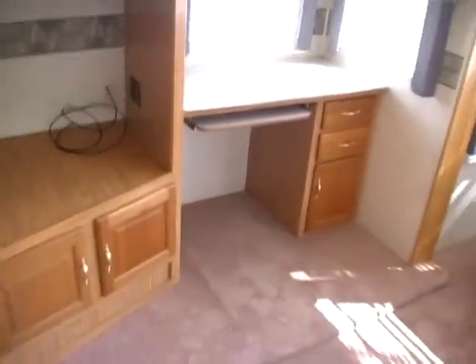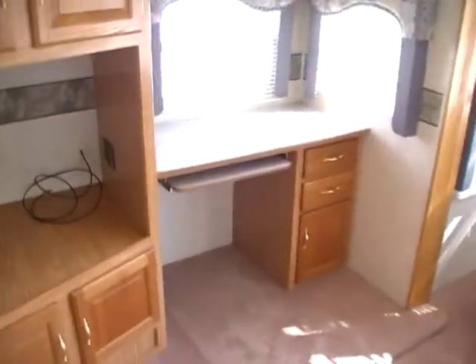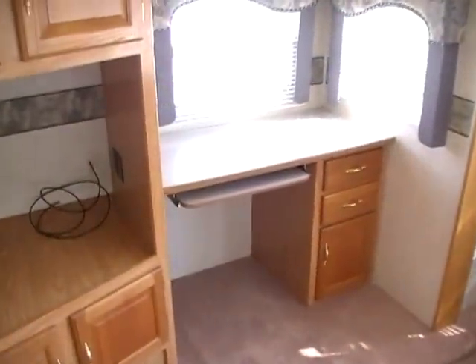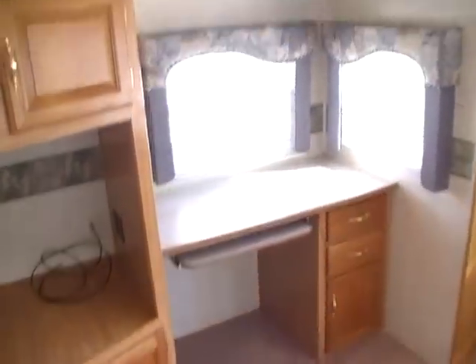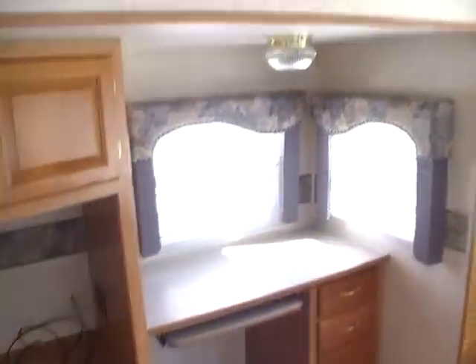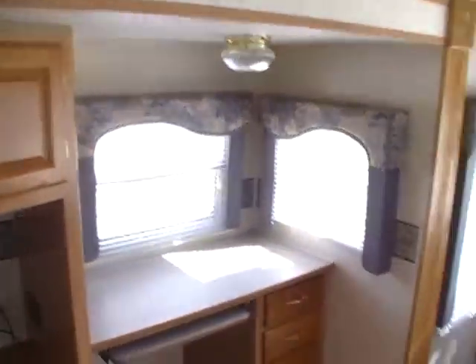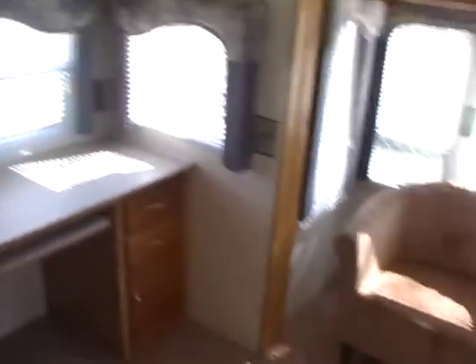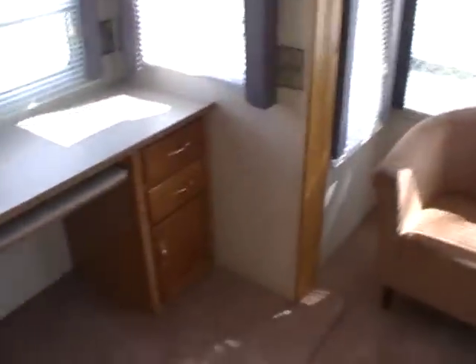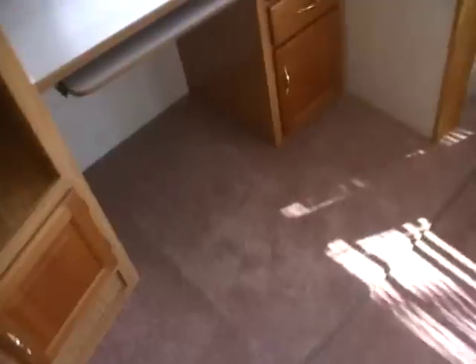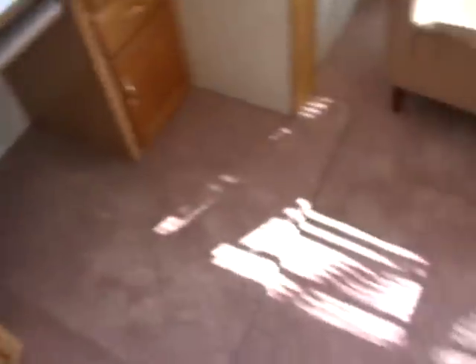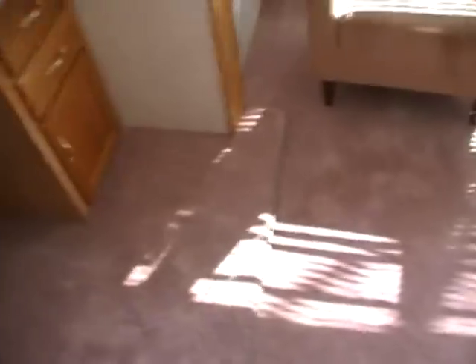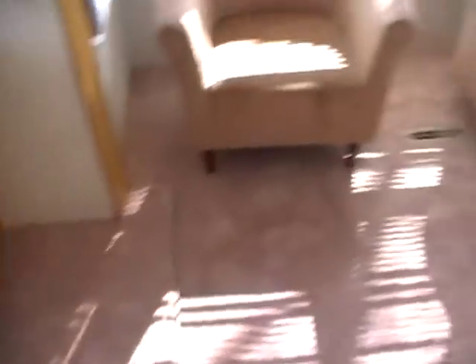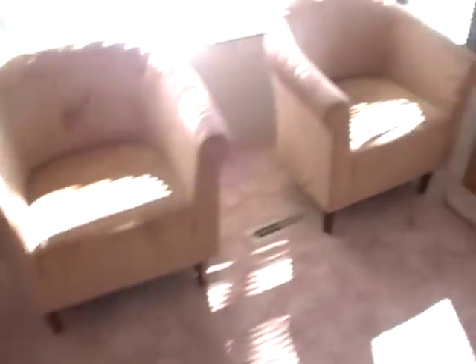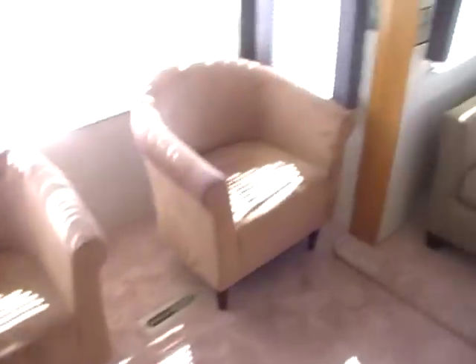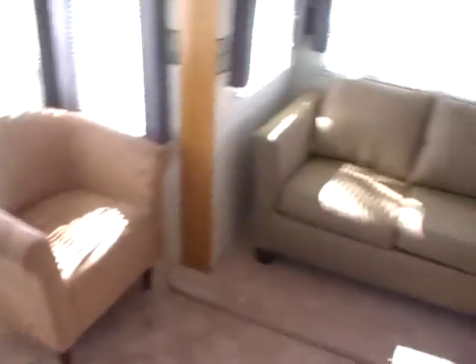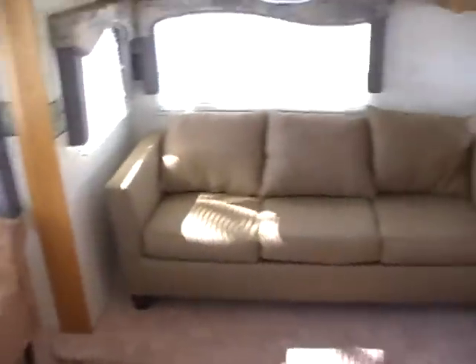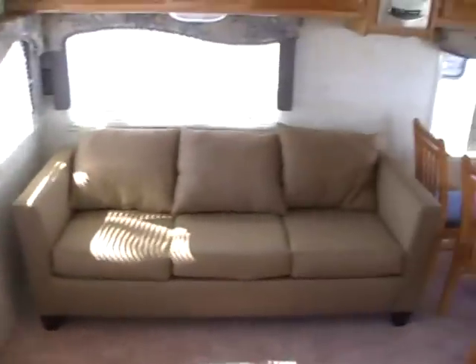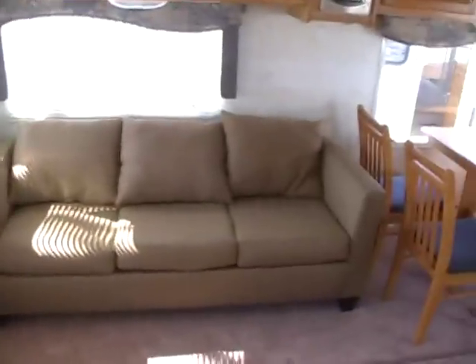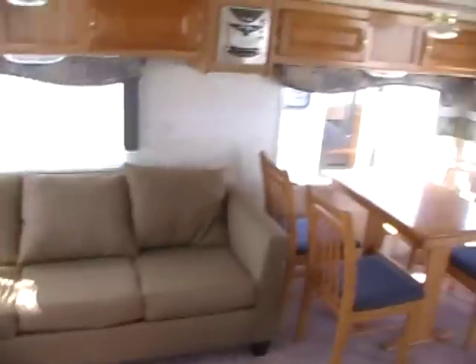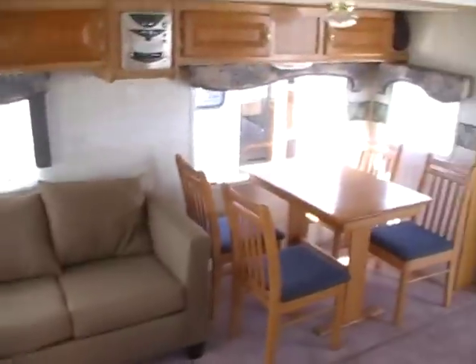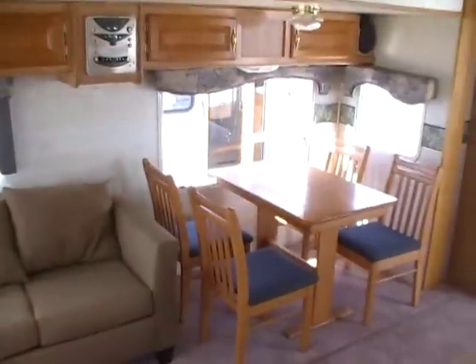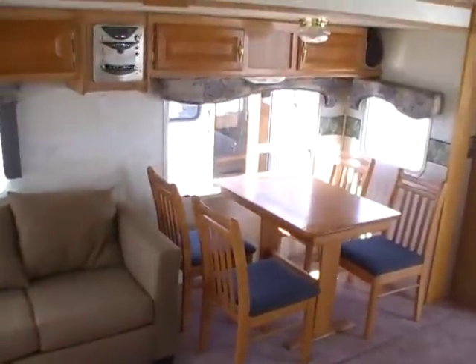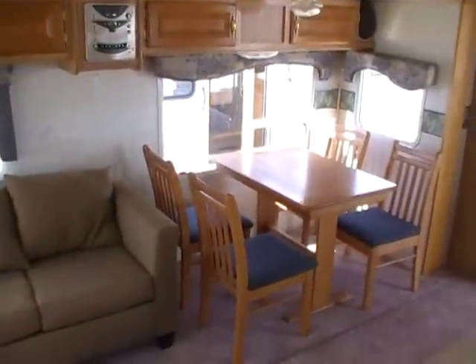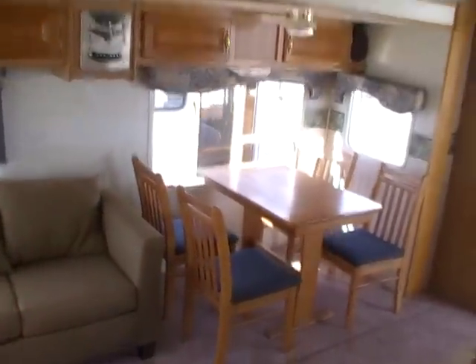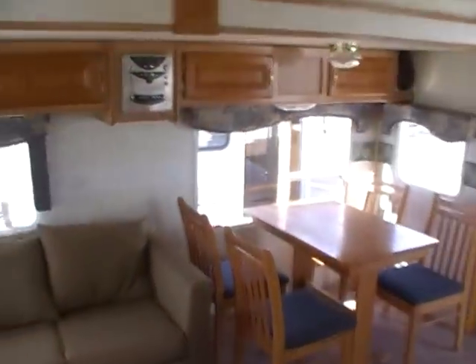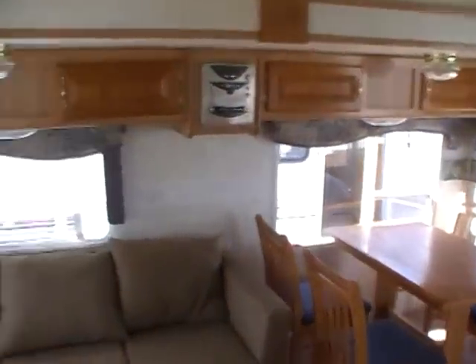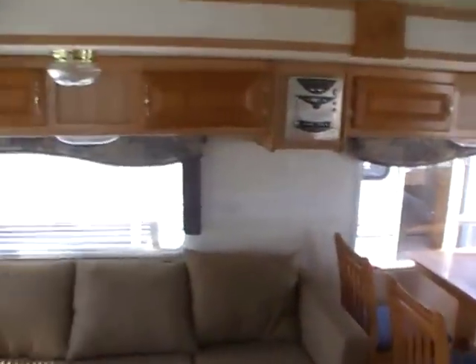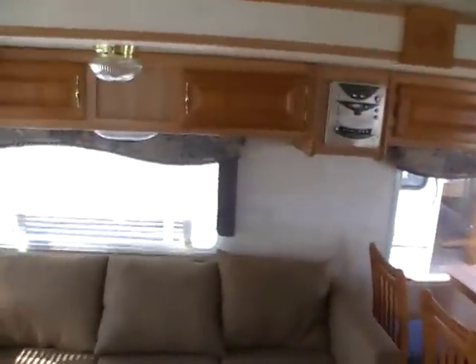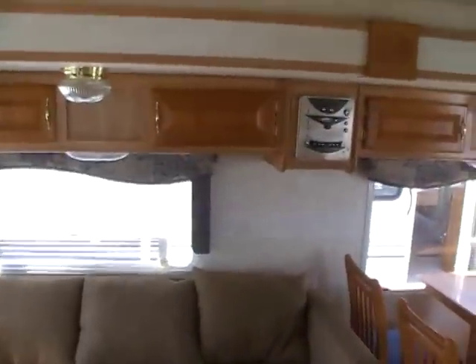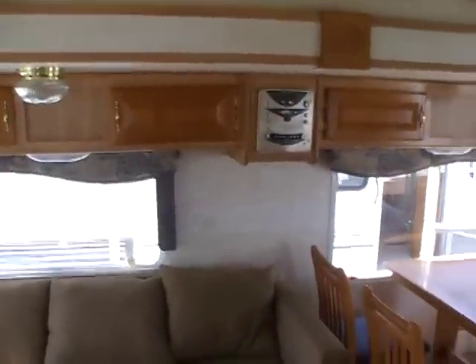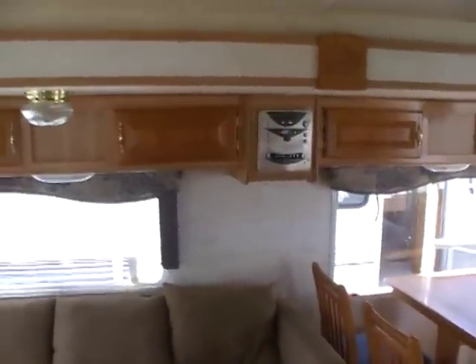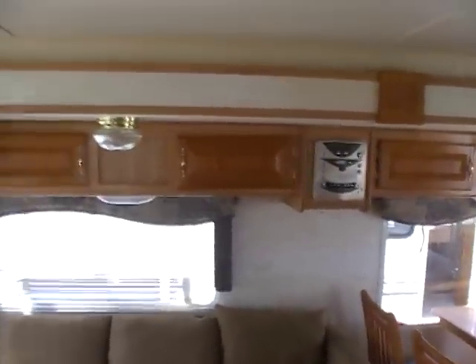There's a computer desk, and directly across from that you've got a sofa, a table, and four chairs. Plenty of overhead storage, and it's got a CD stereo.